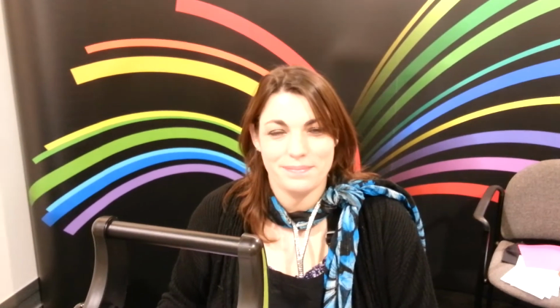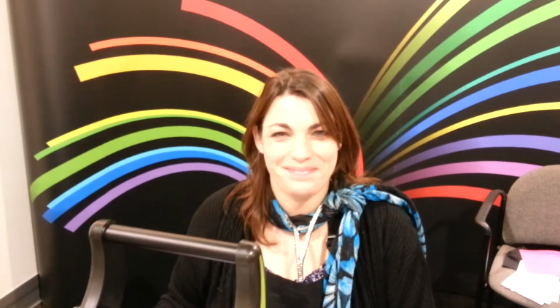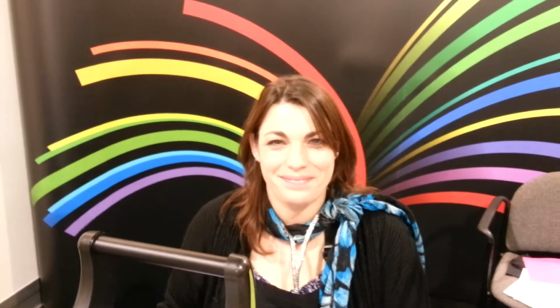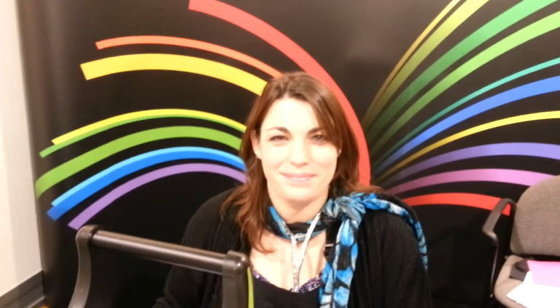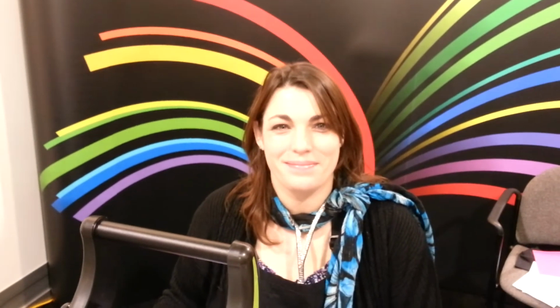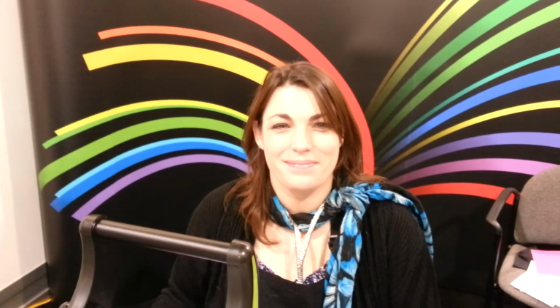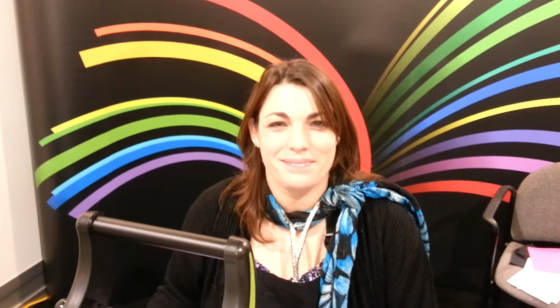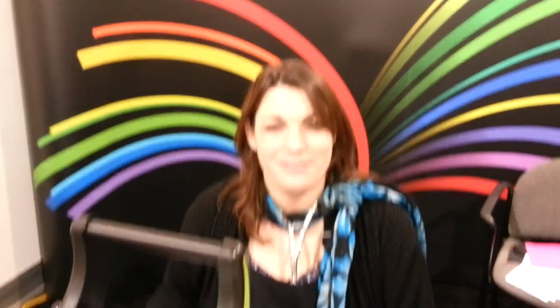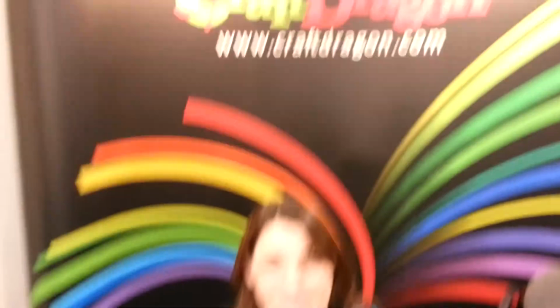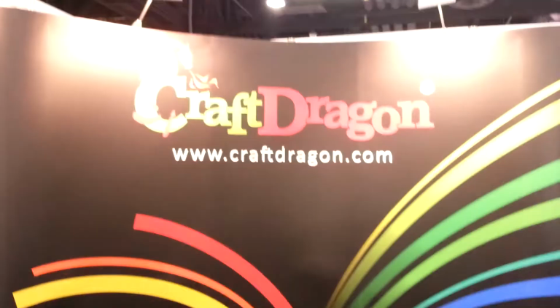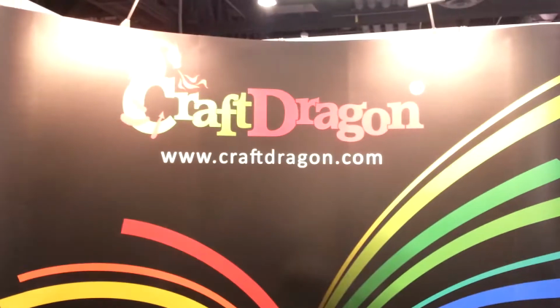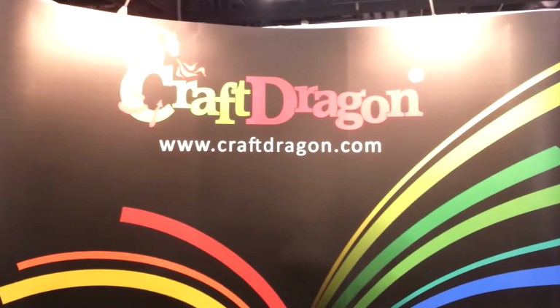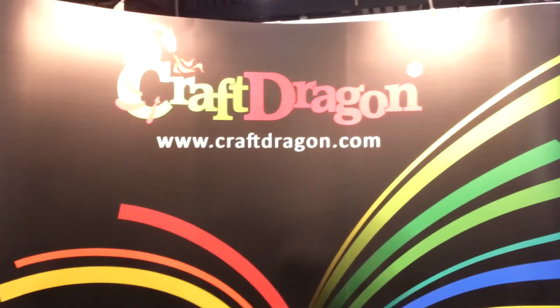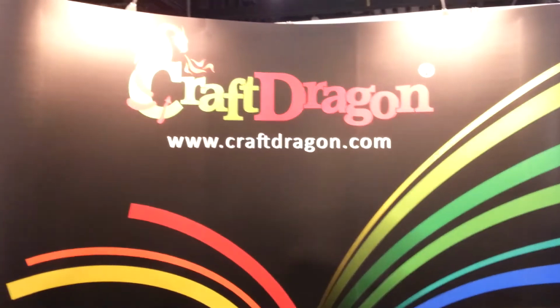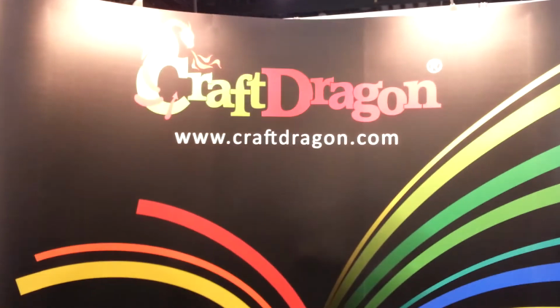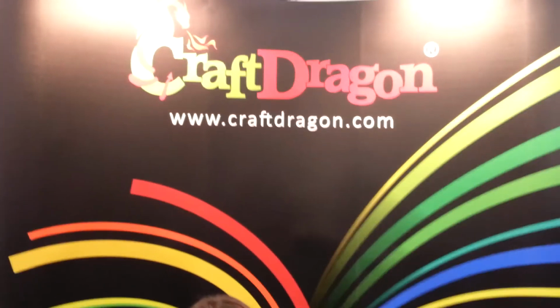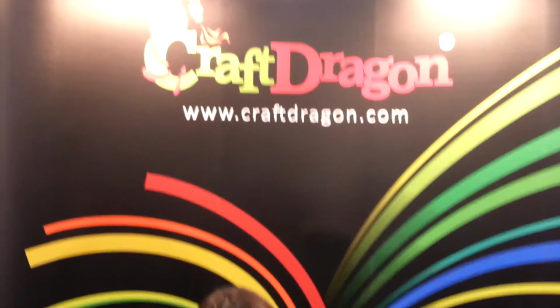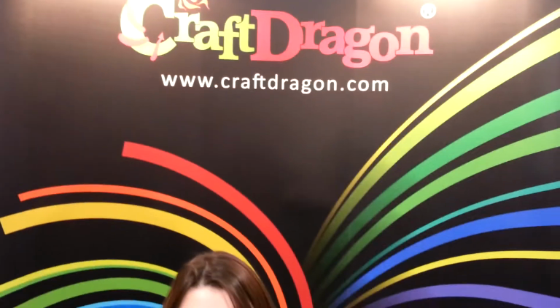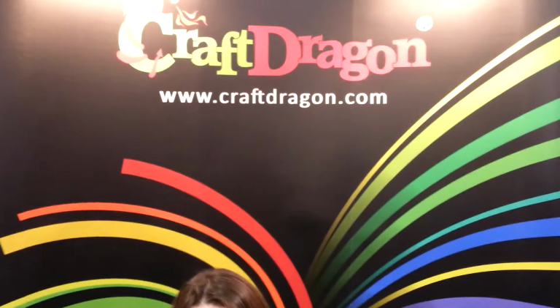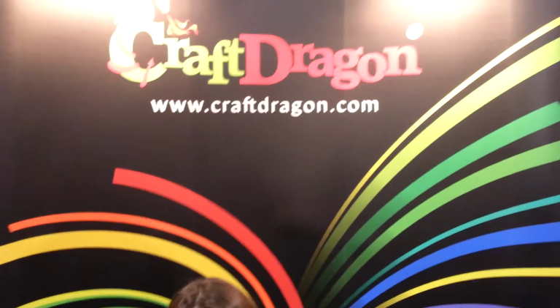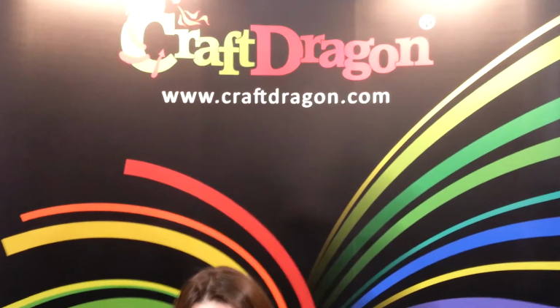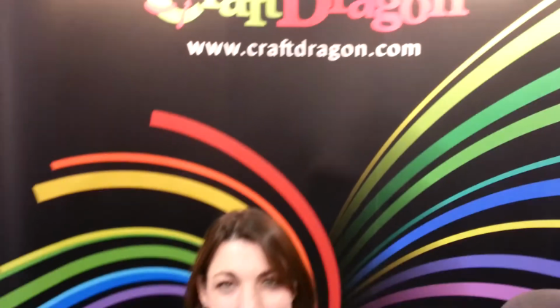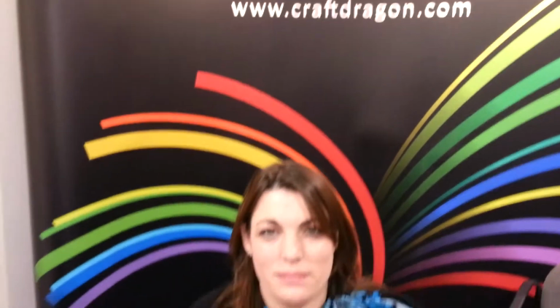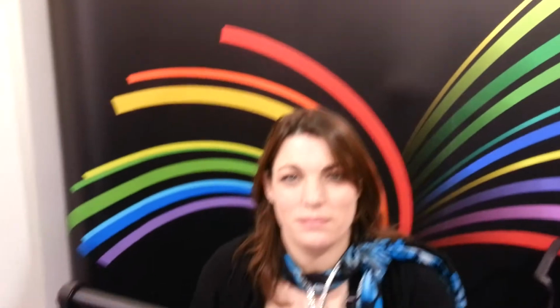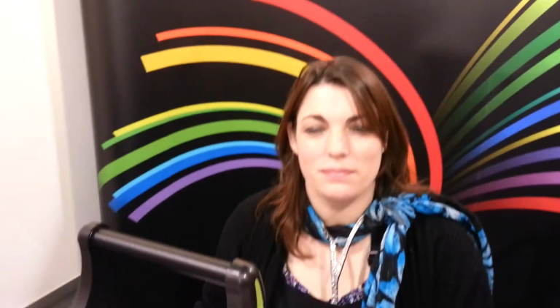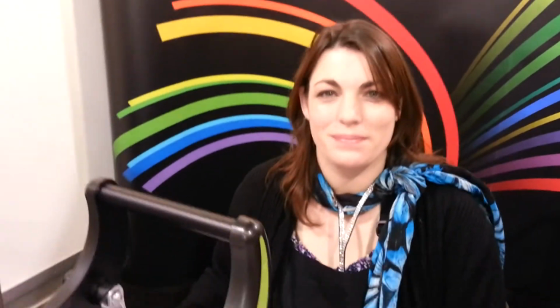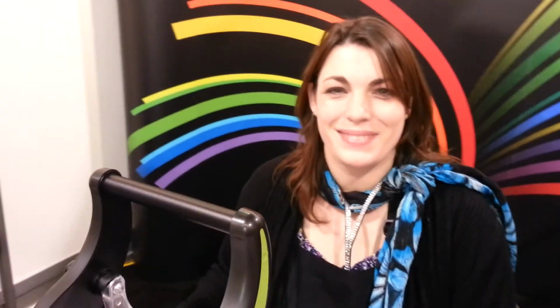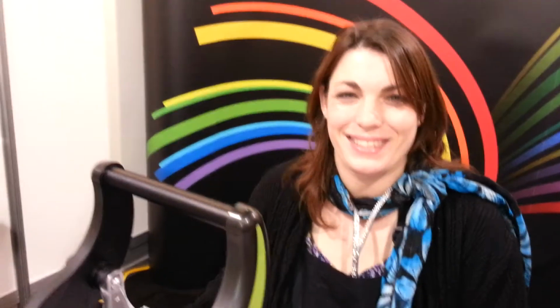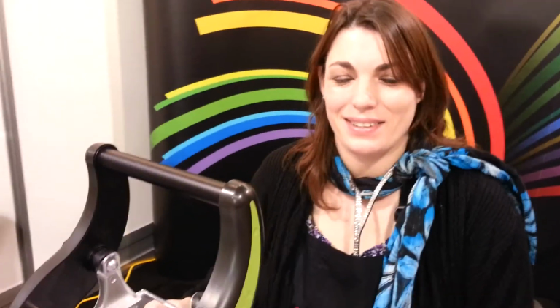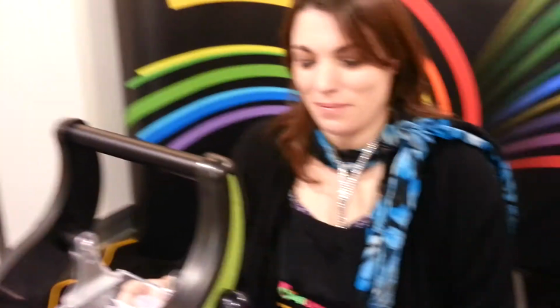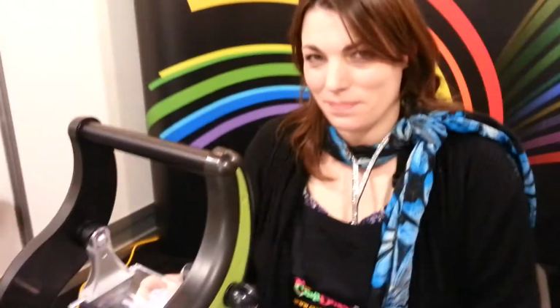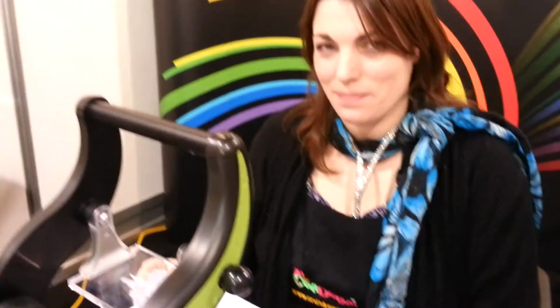Hey crafty friends, this is Jenny from crafttestamuse.com and today I'm here at the CHA Winter Trade Show with the Craft Dragon, a new product from the UK. Tell us about it.